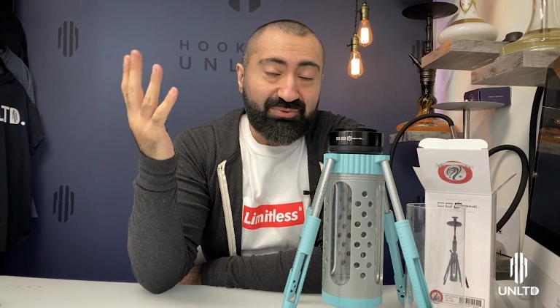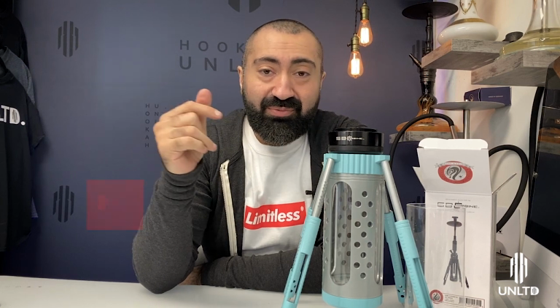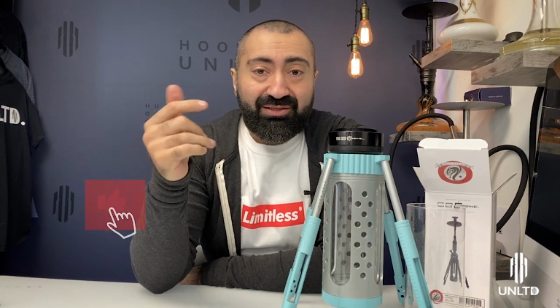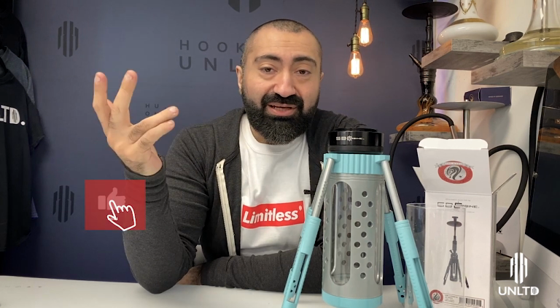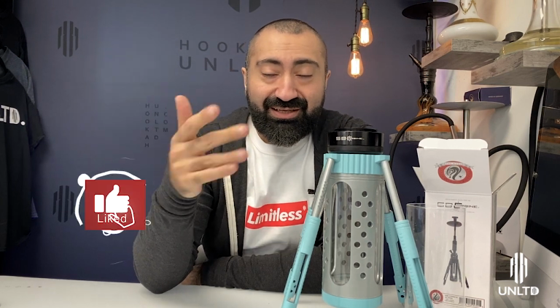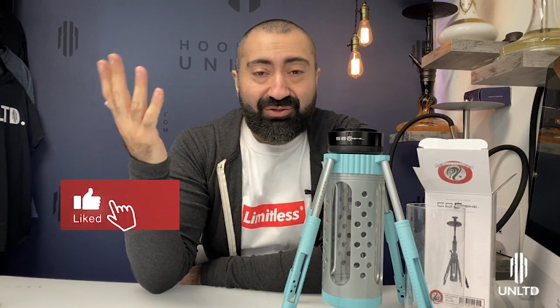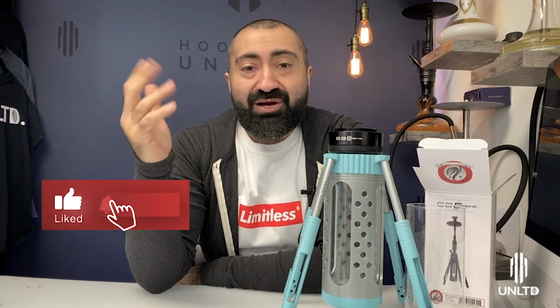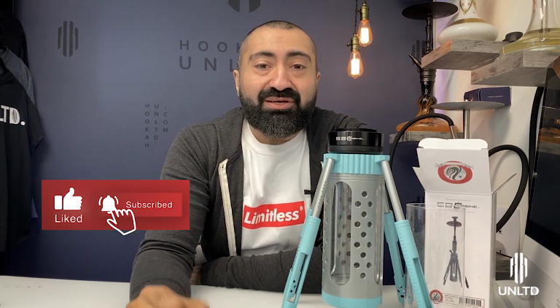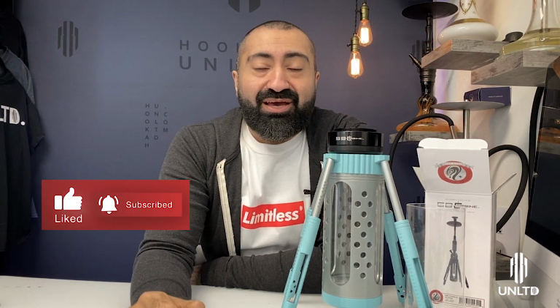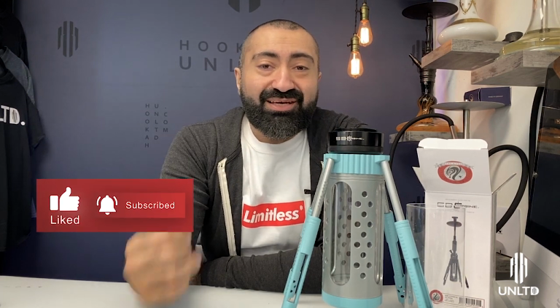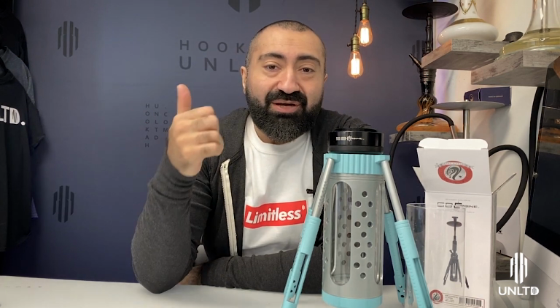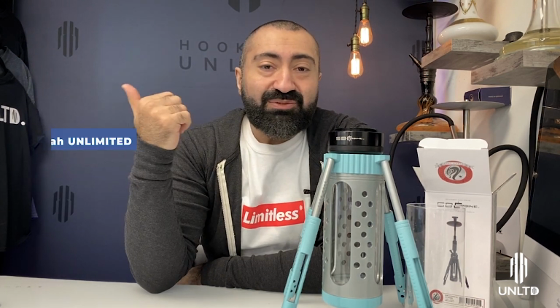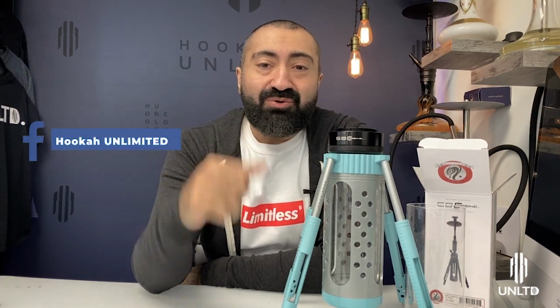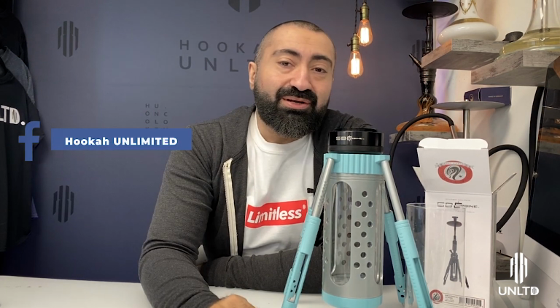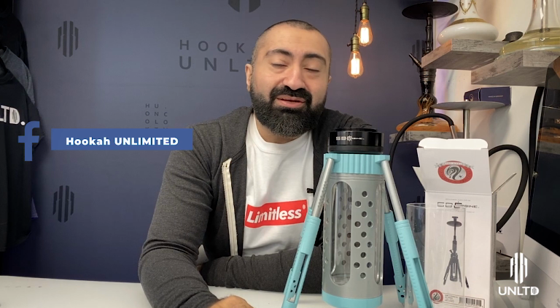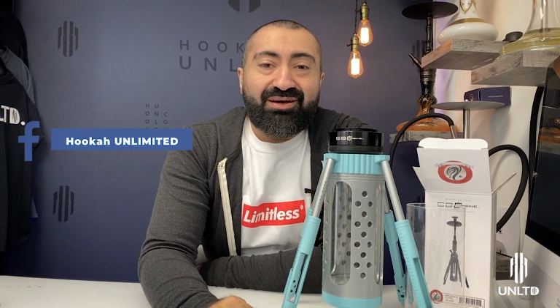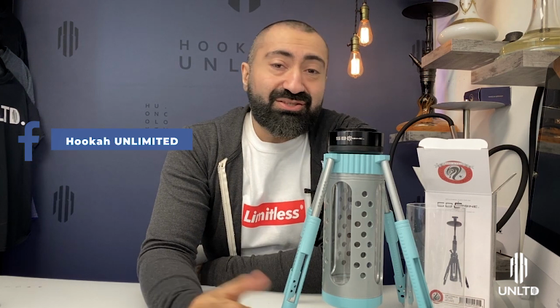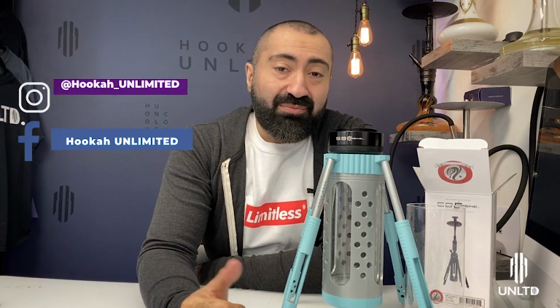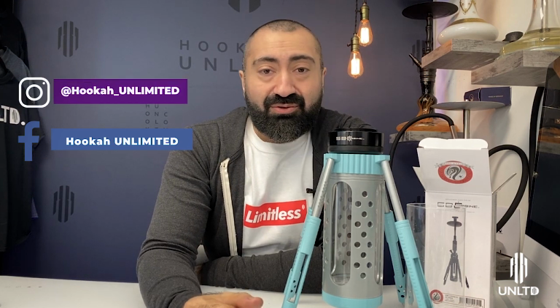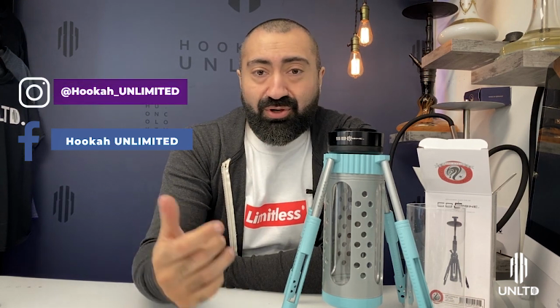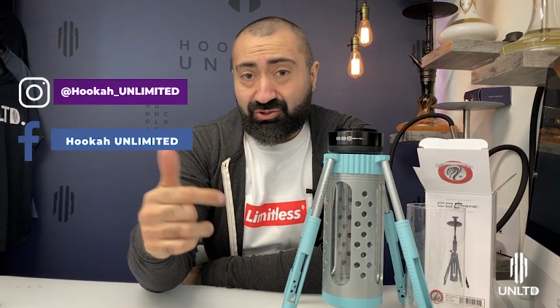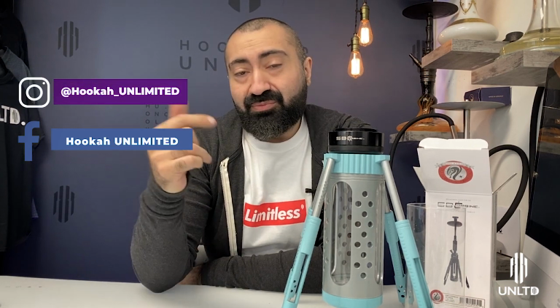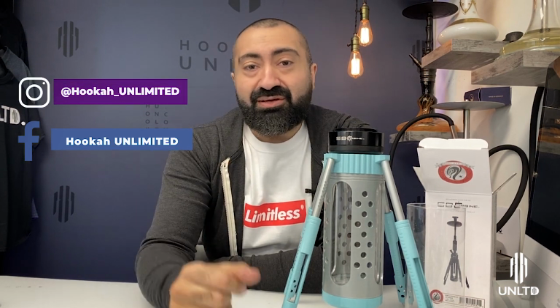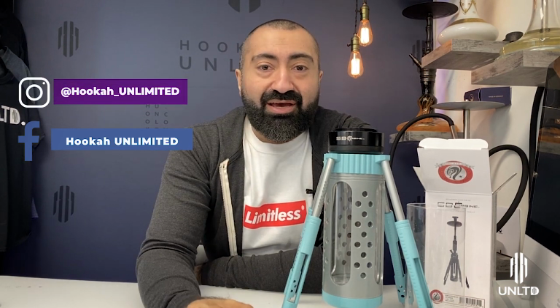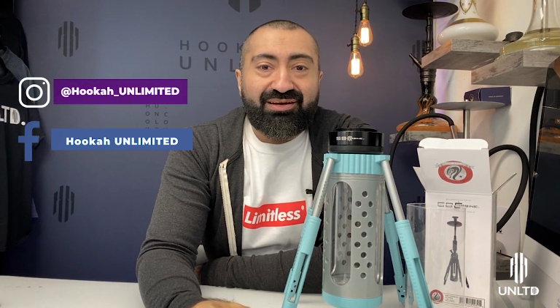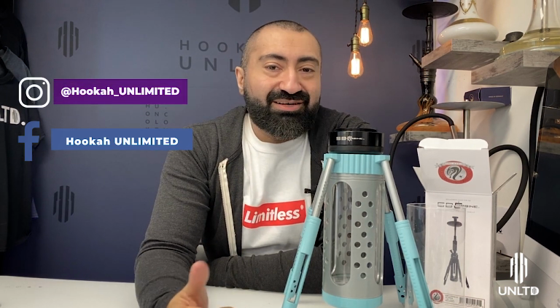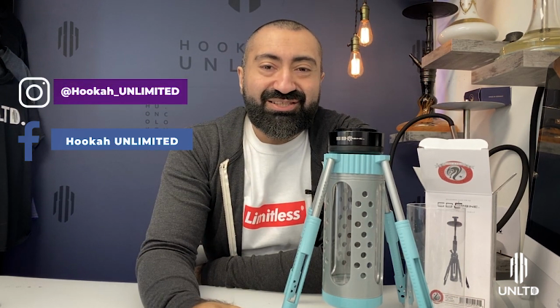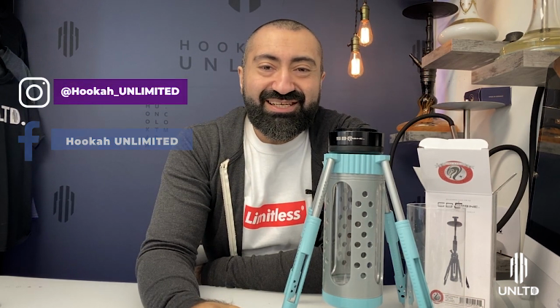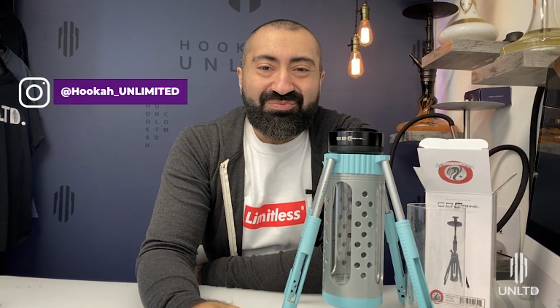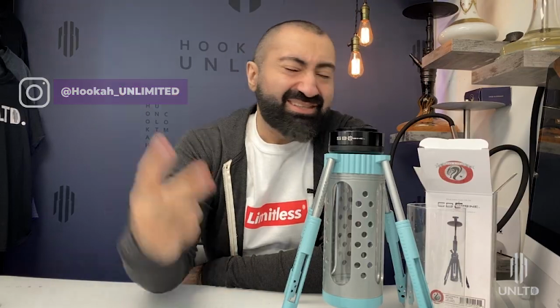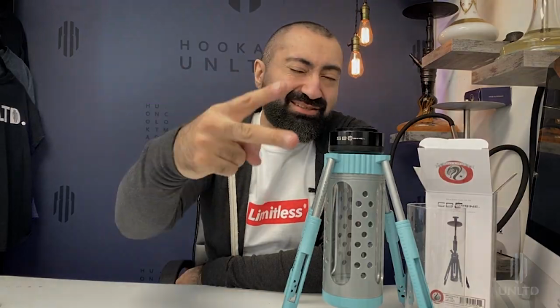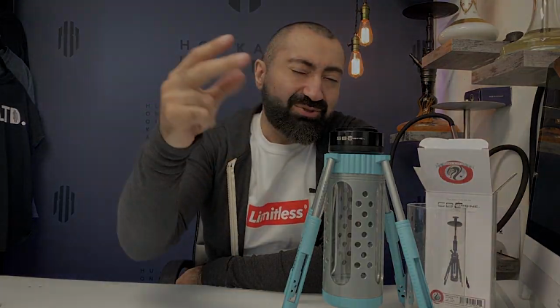Thank you guys for watching. If you liked what I'm doing or this helped you, please subscribe, throw me a like, leave a comment, and catch me on Facebook at Hookah Unlimited, on Instagram at hookah_unlimited. I'll see you guys next time — deuces.